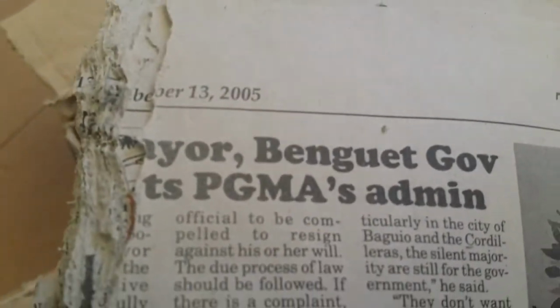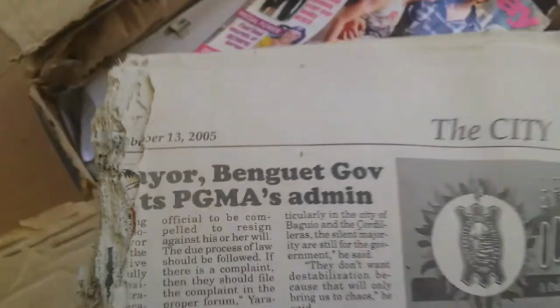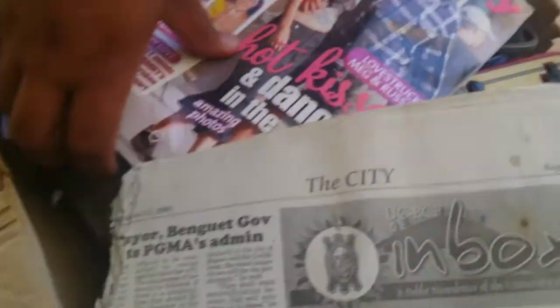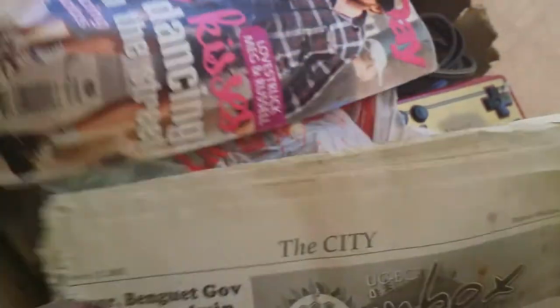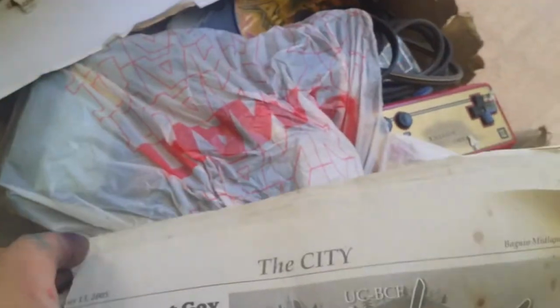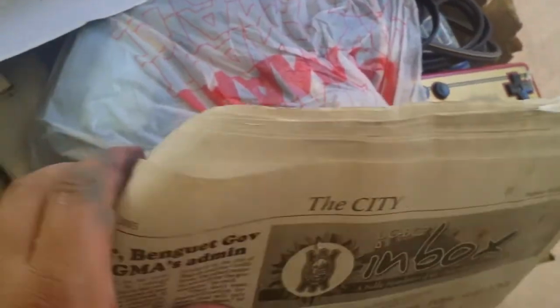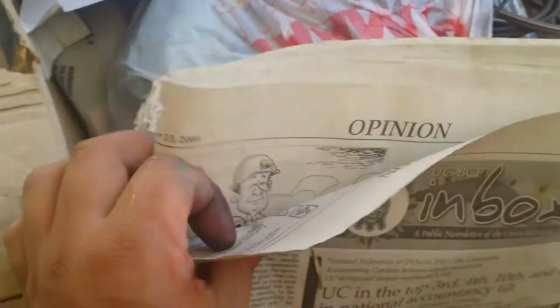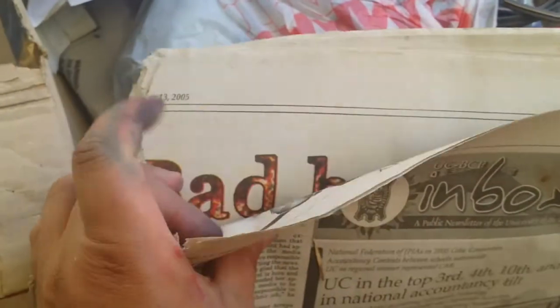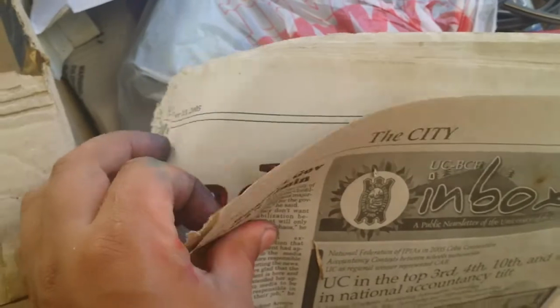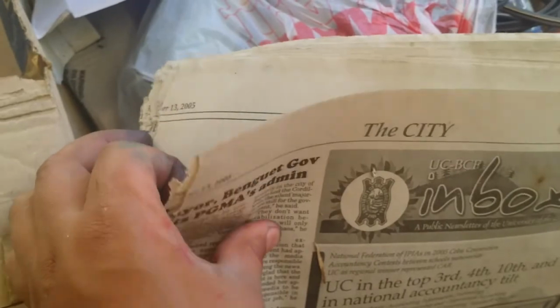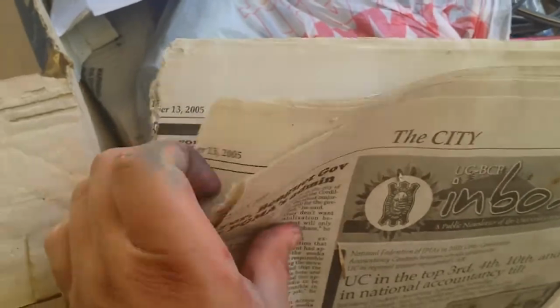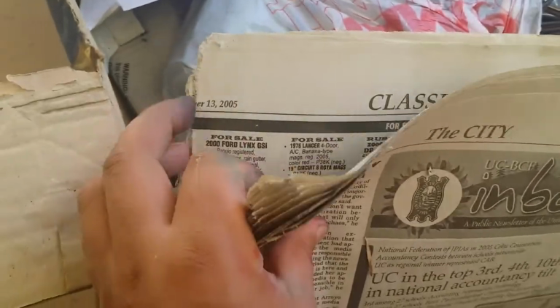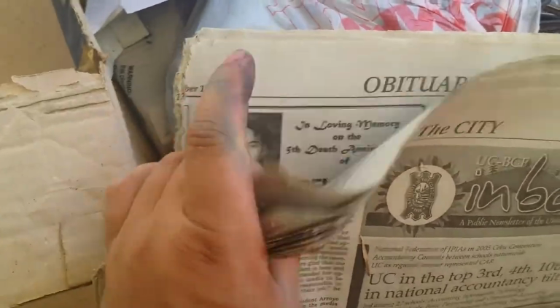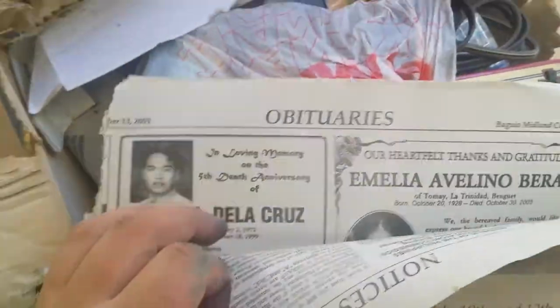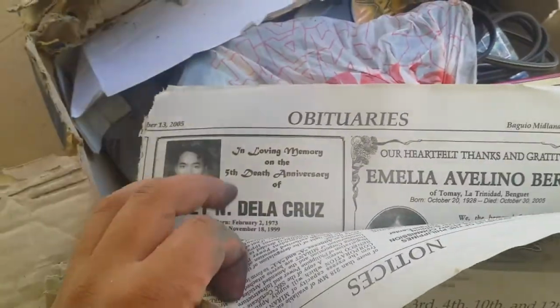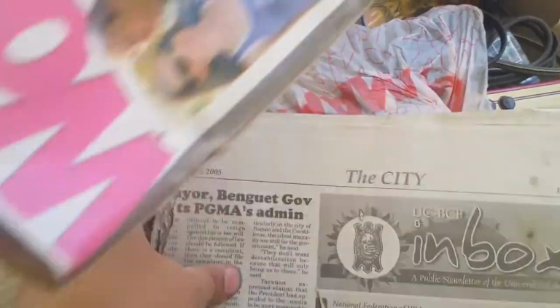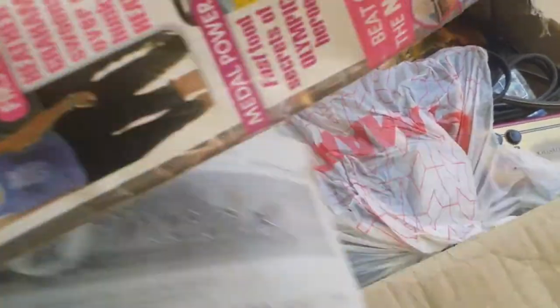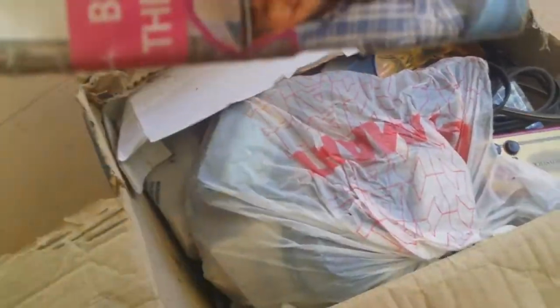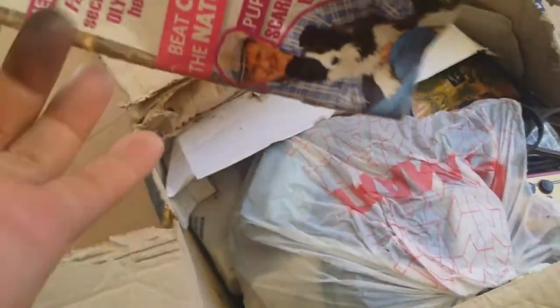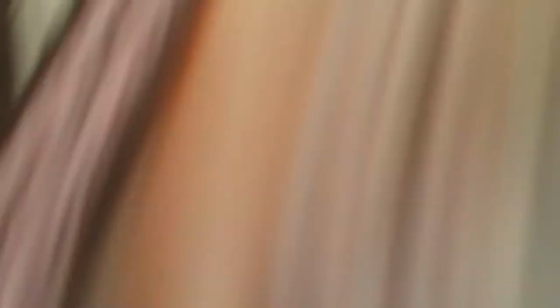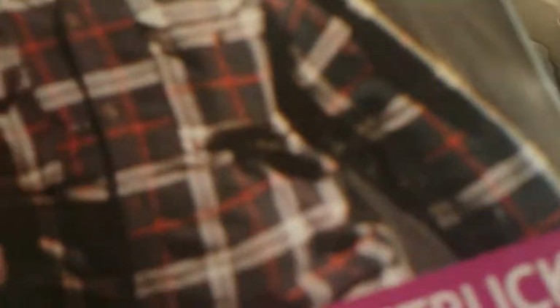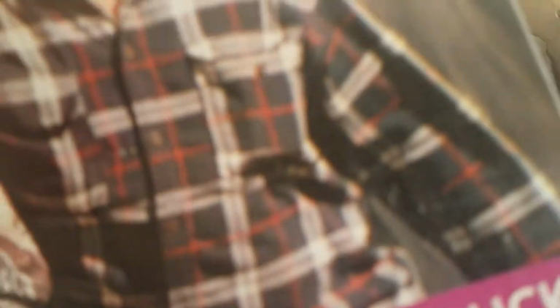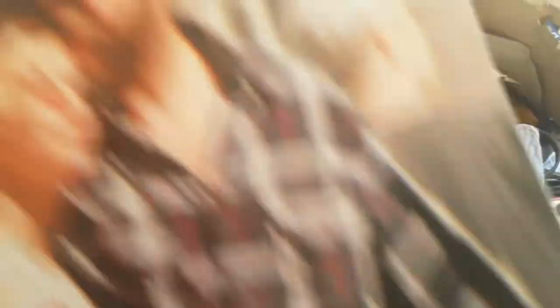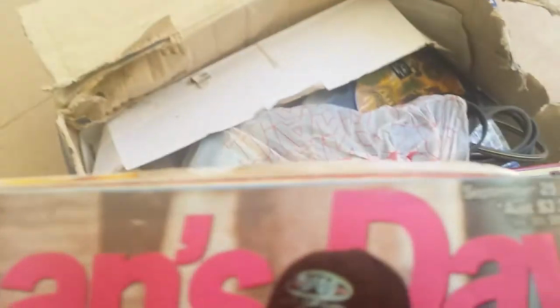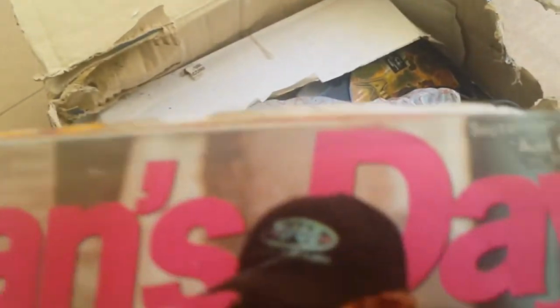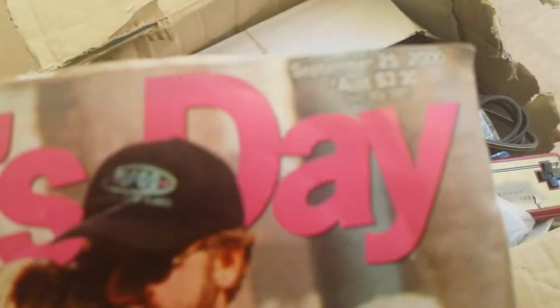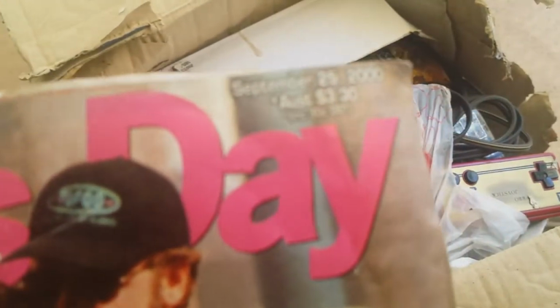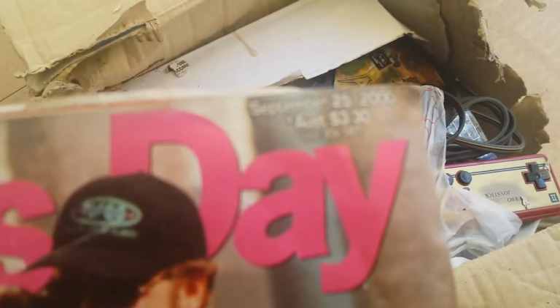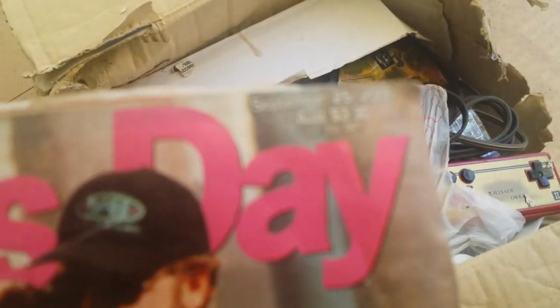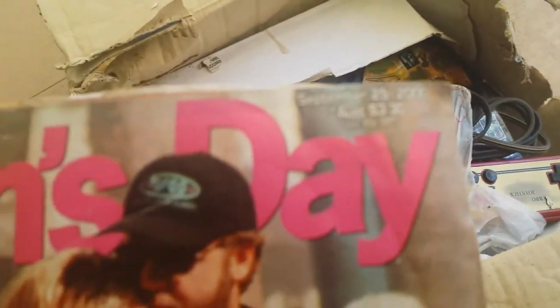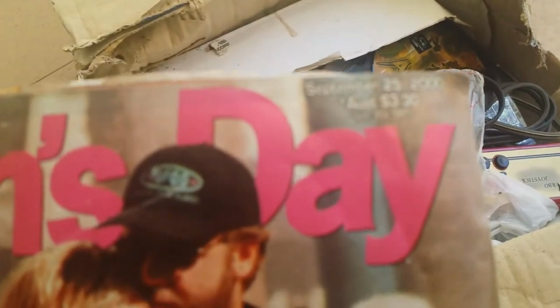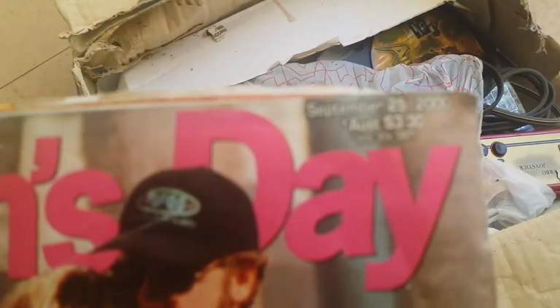So yeah, 10 years? What the hell — it says October 2000! And there's a magazine here too — September 2000. What's this?